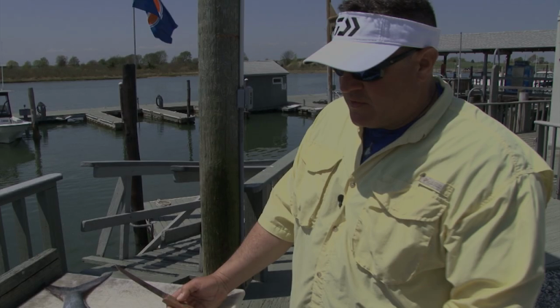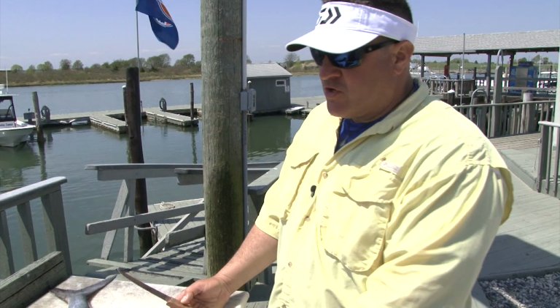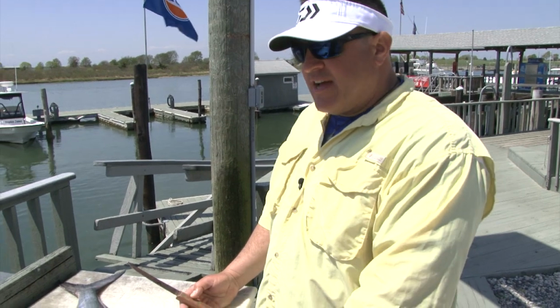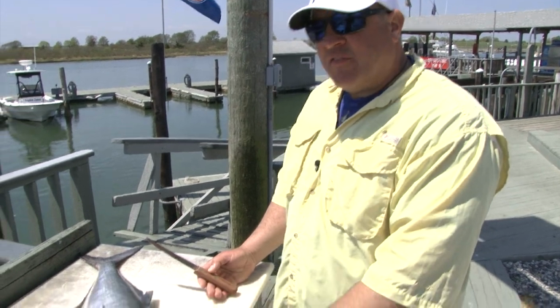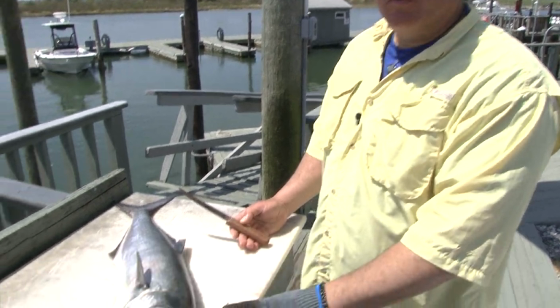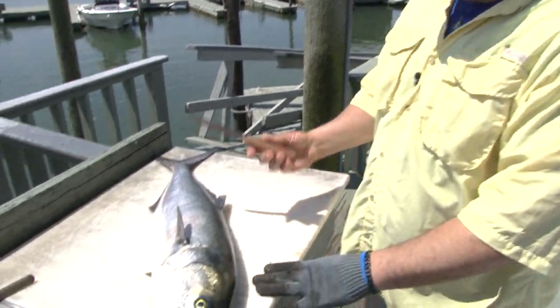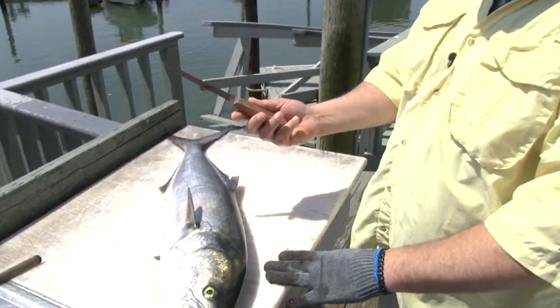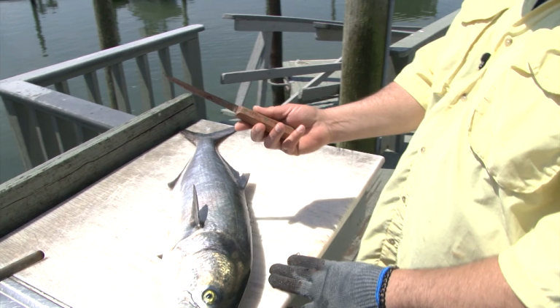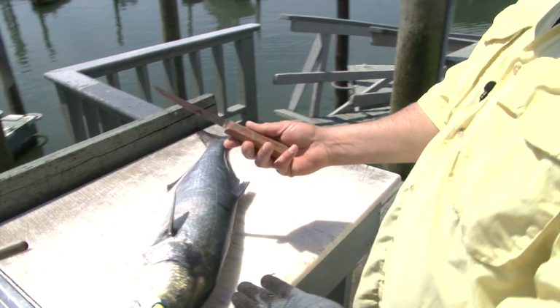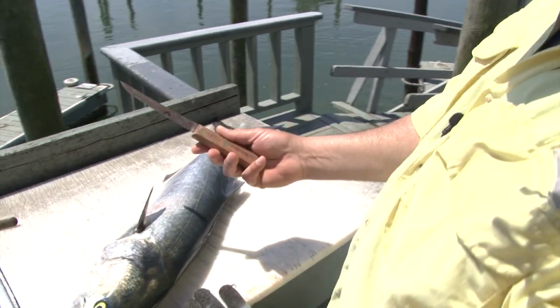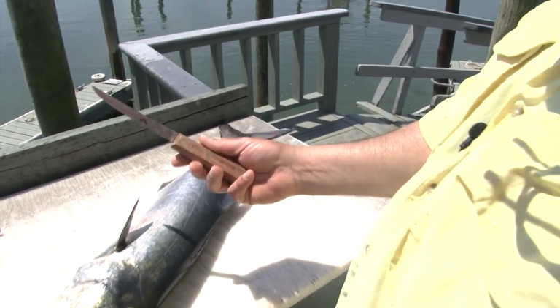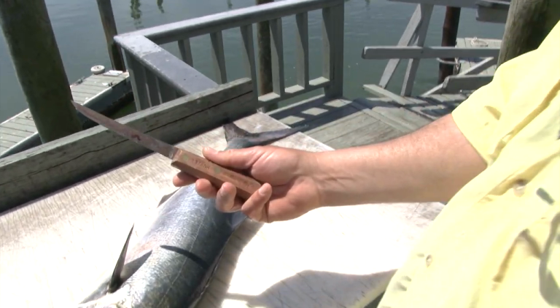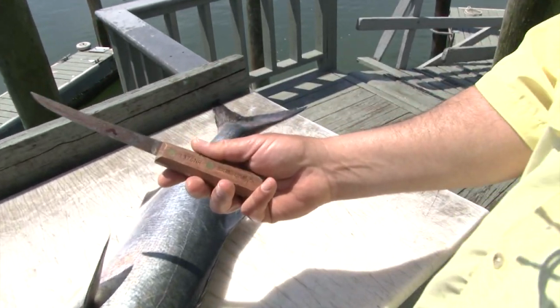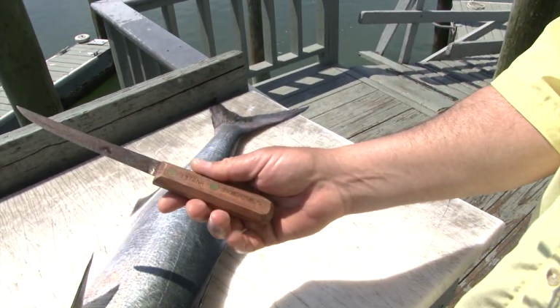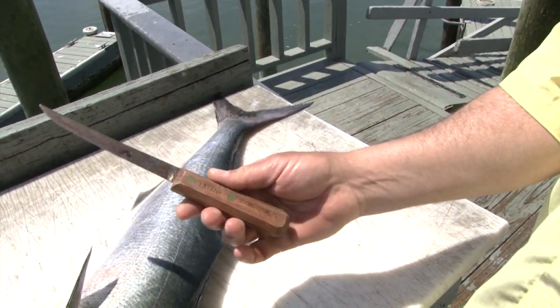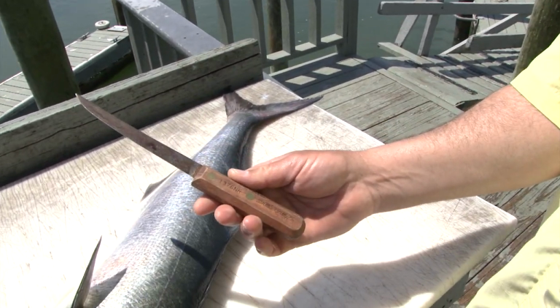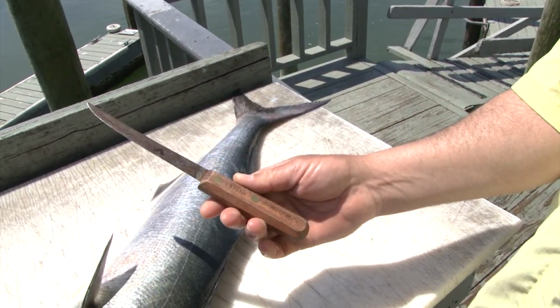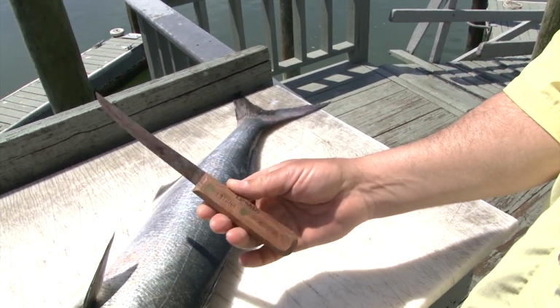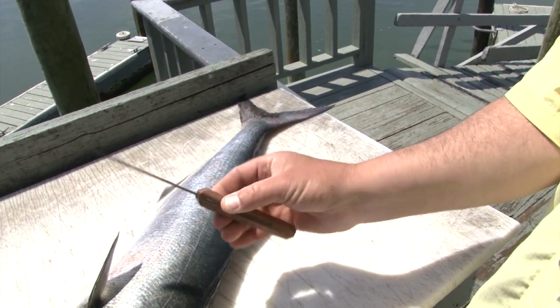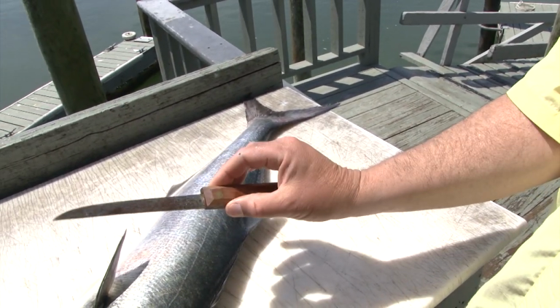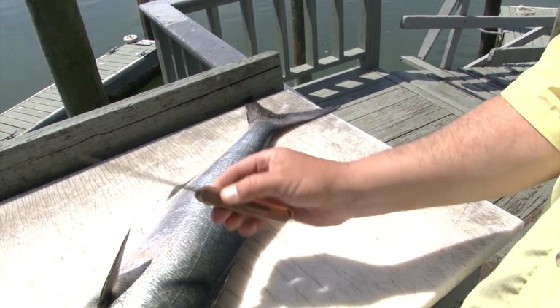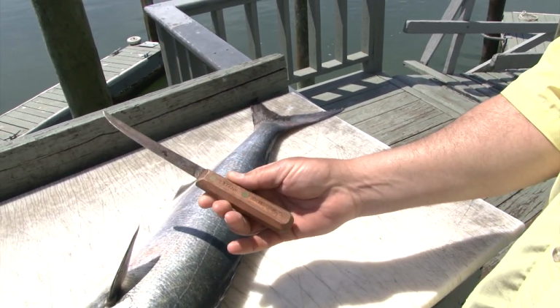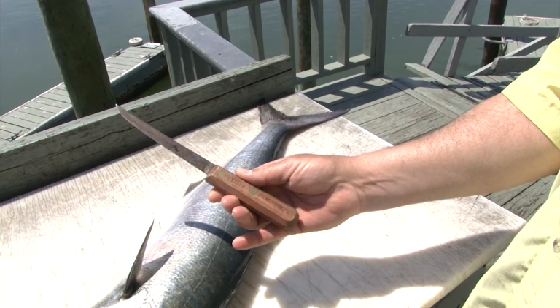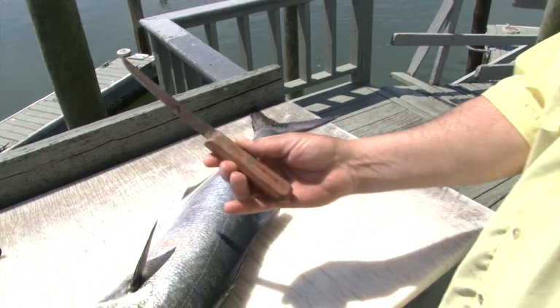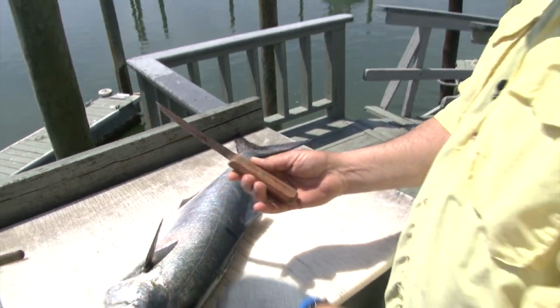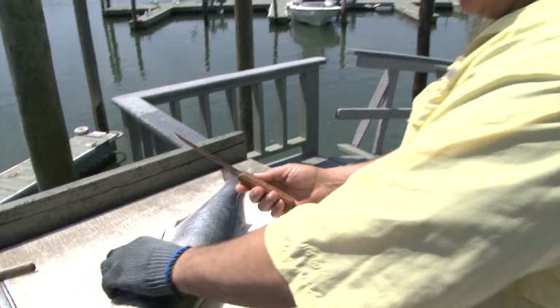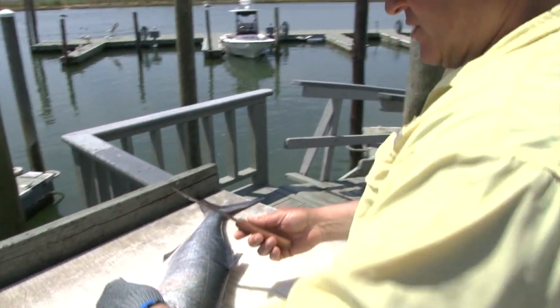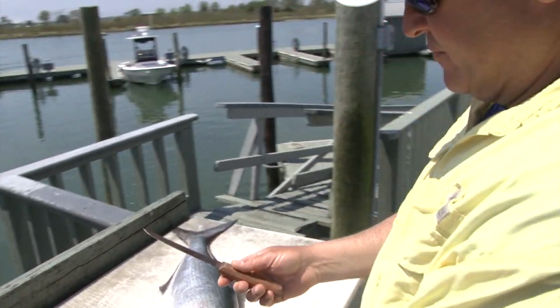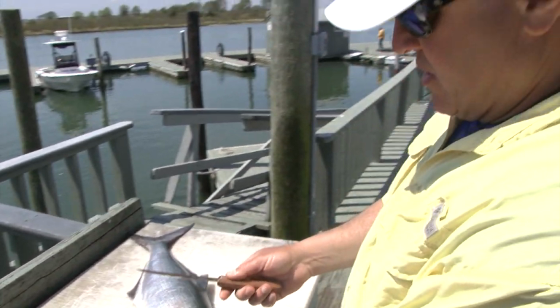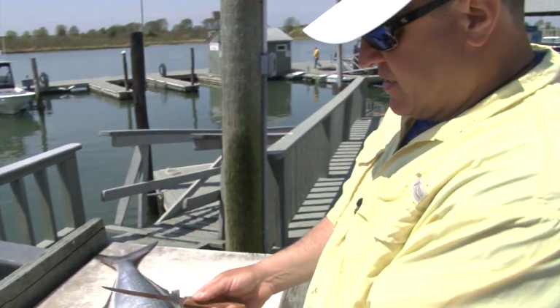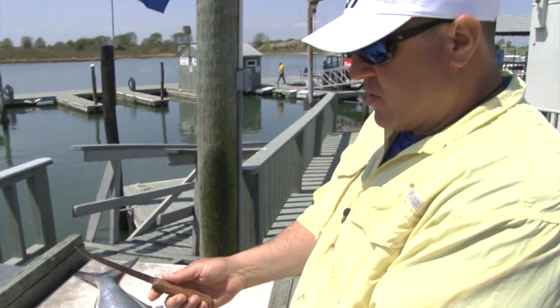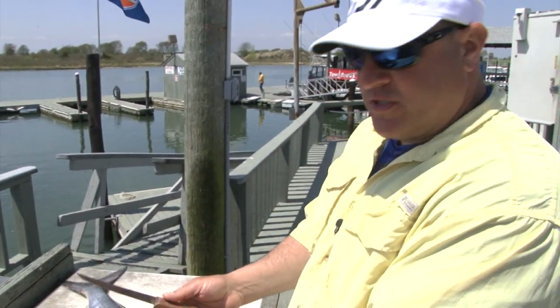Today I'm going to show you guys how to fillet a bluefish. I'm going to use my Dexter 1376NR — small sharp blade. I like to use the wooden handle ones. This is the carbon steel.